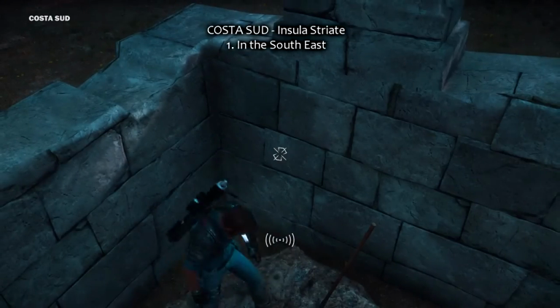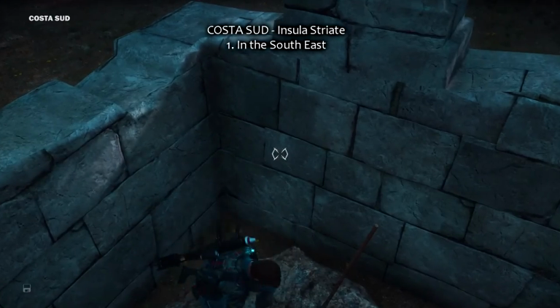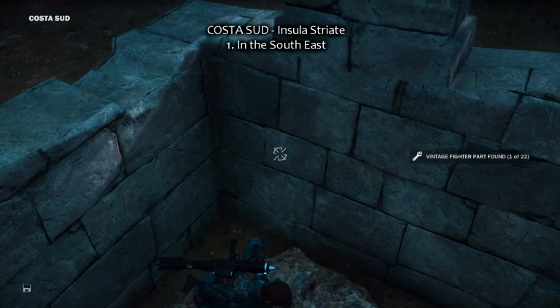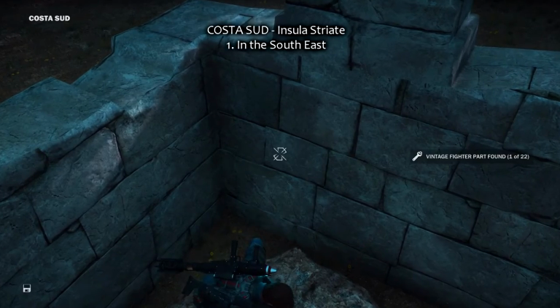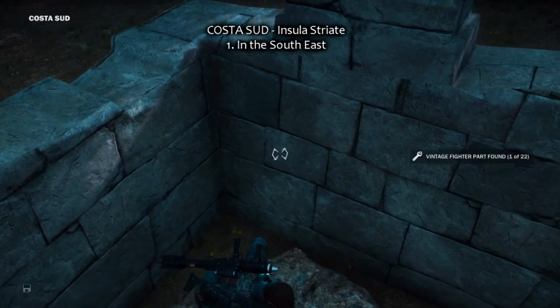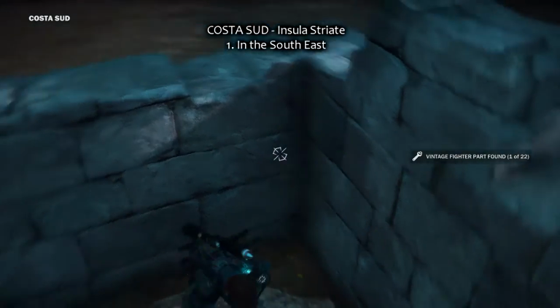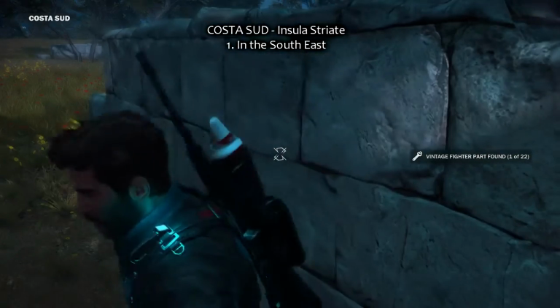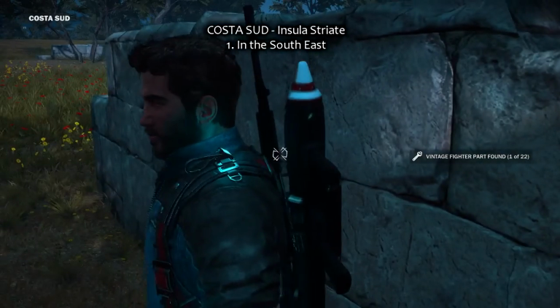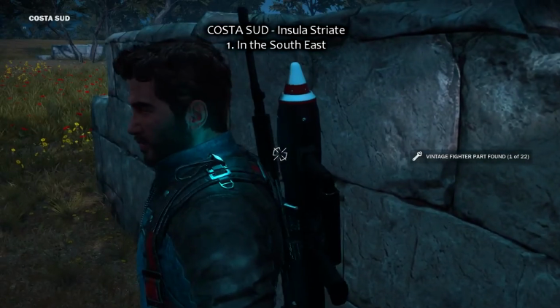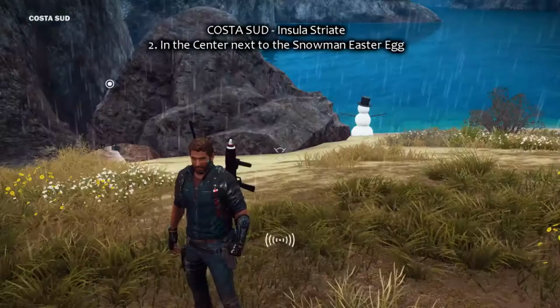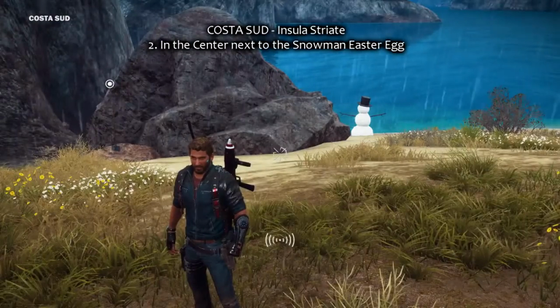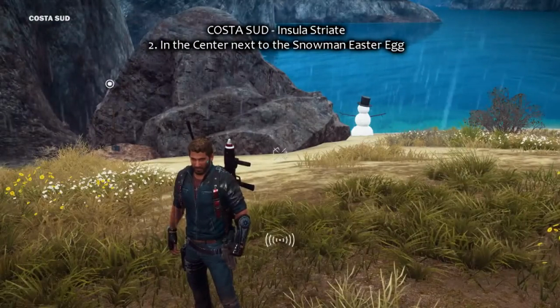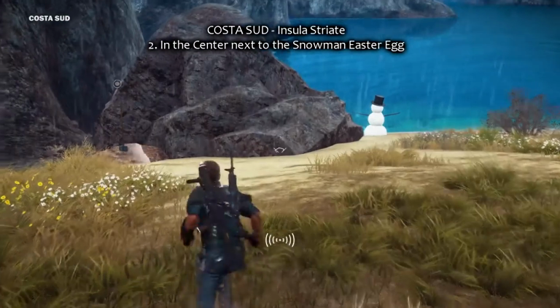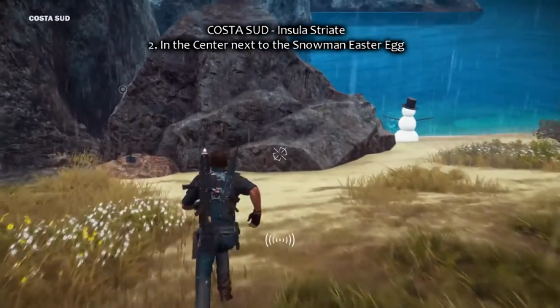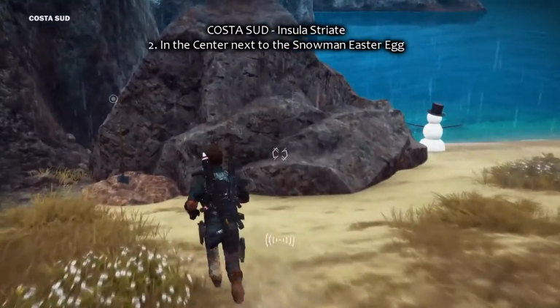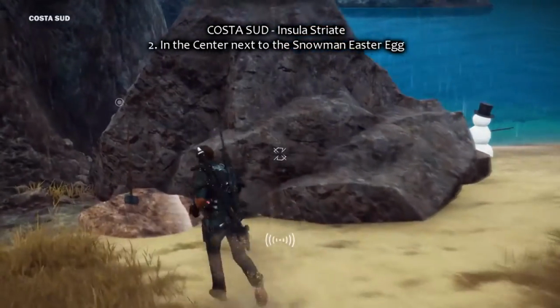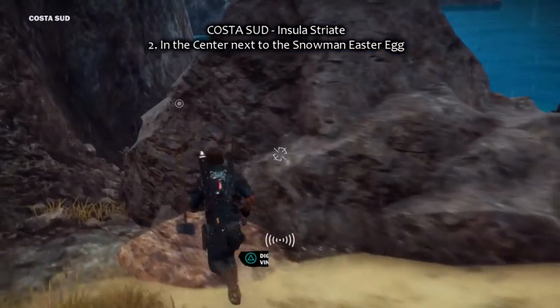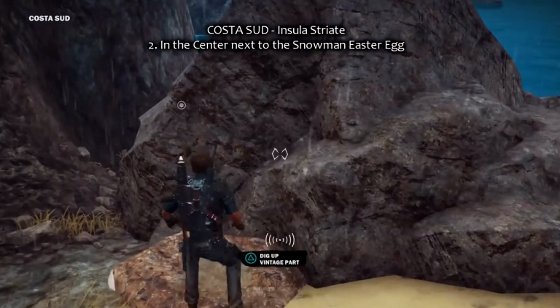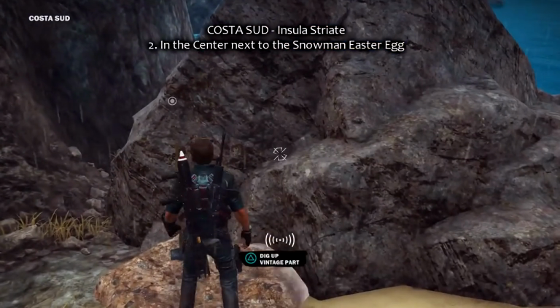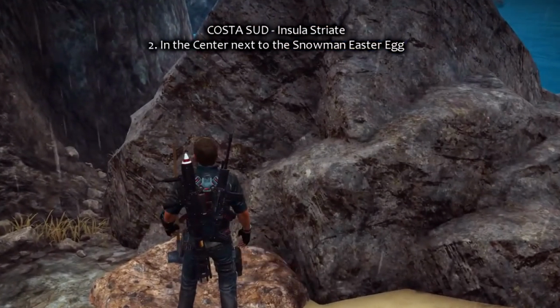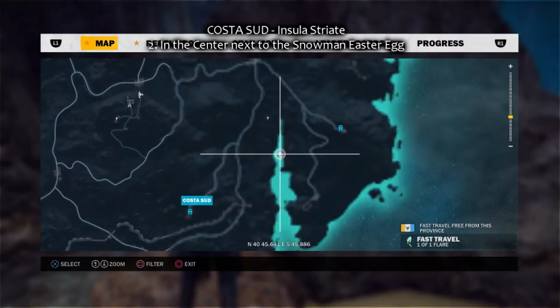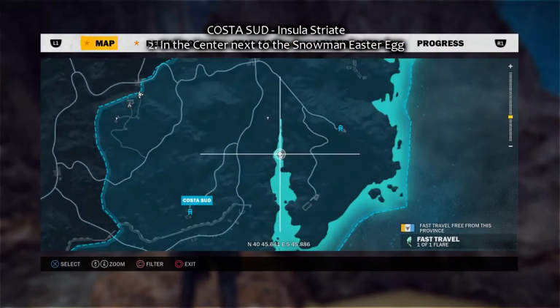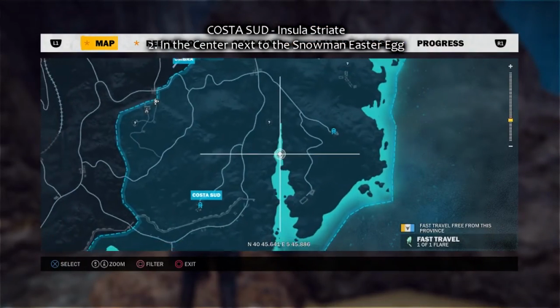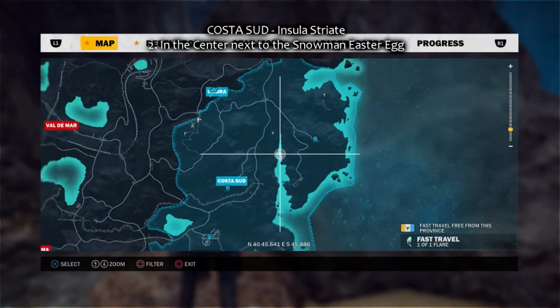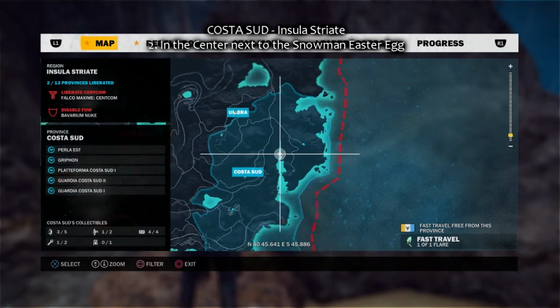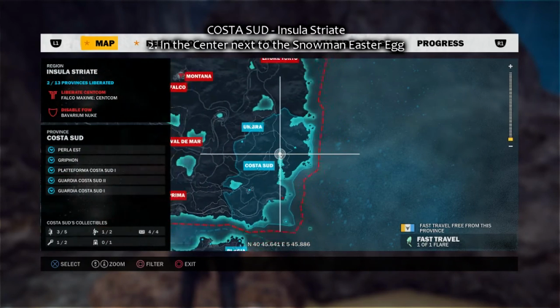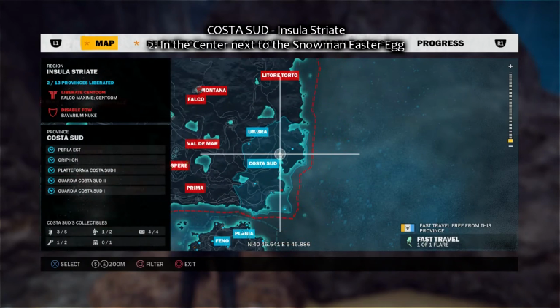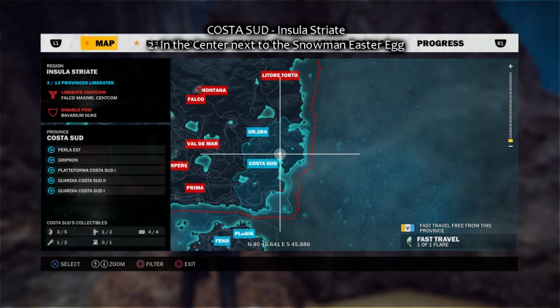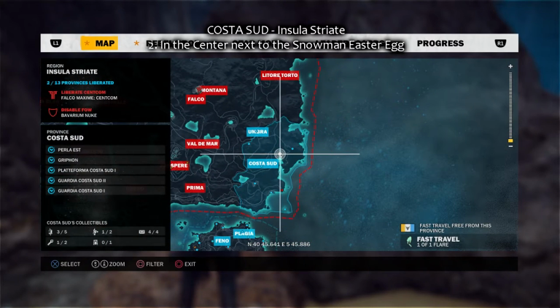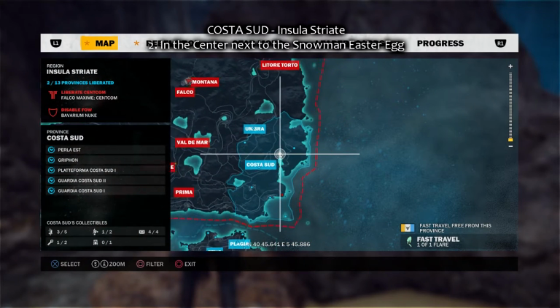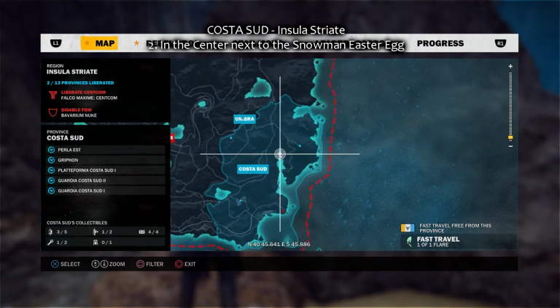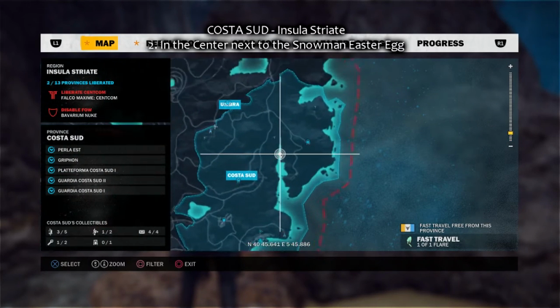There is the first vintage part to collect. And the second one, Costa Sud, in the center next to the snowman Easter egg. And I'm gonna pay him a visit right after this.